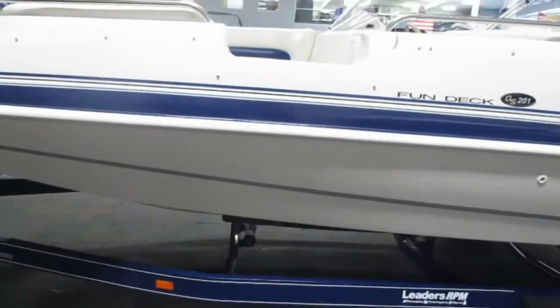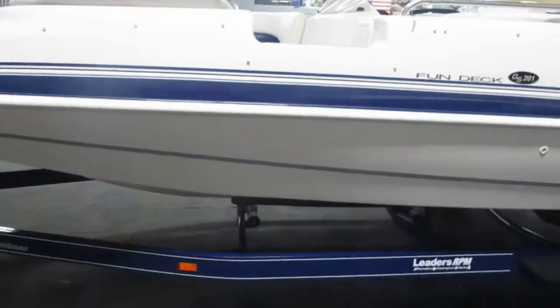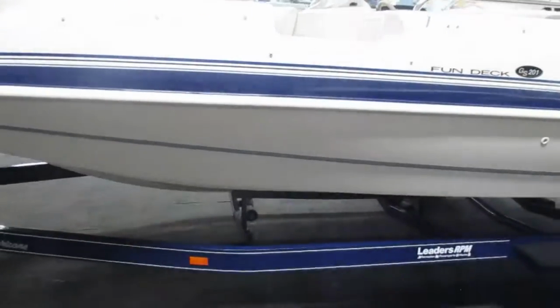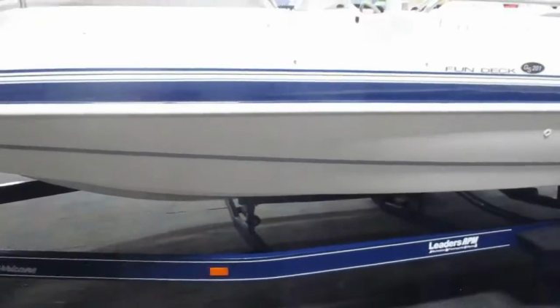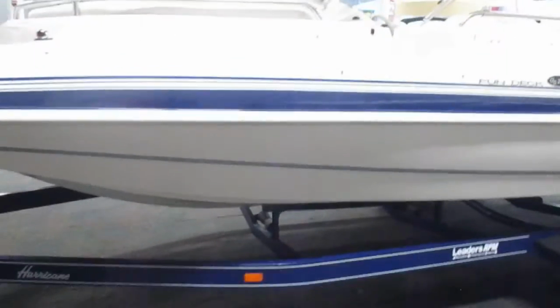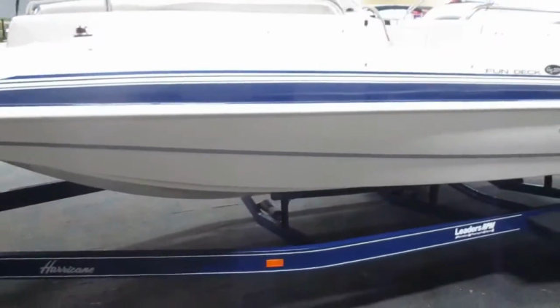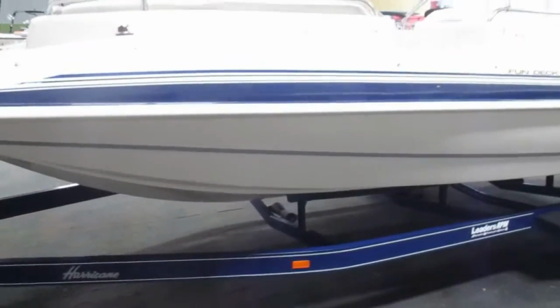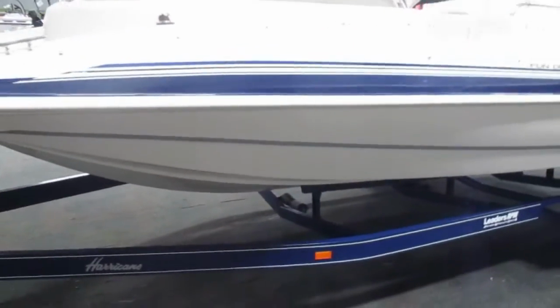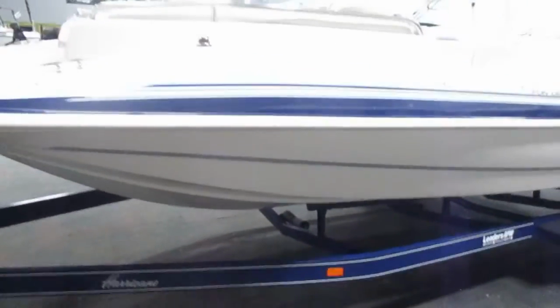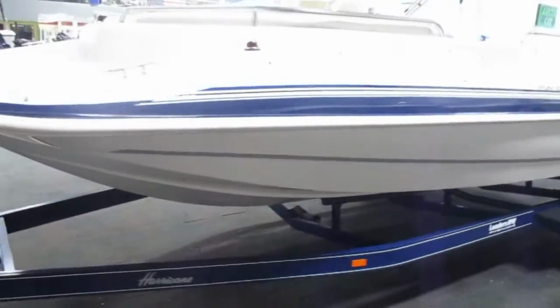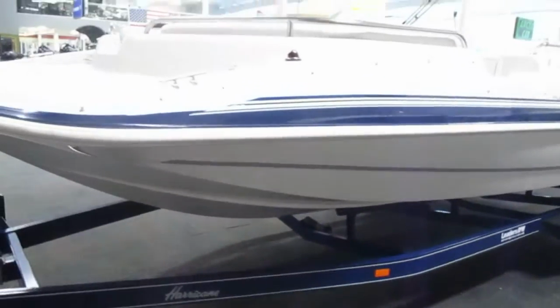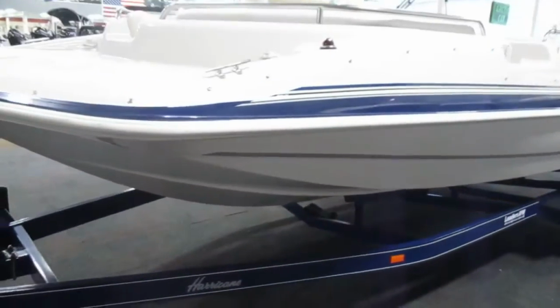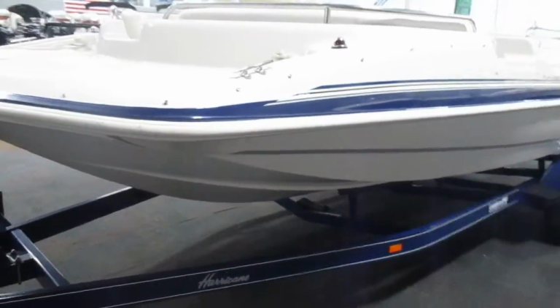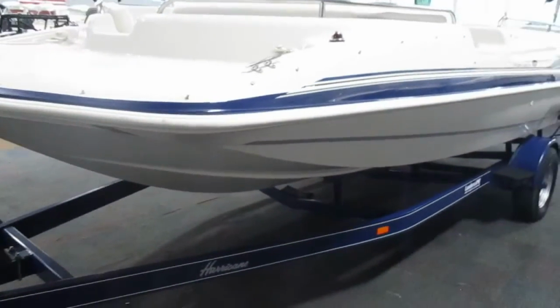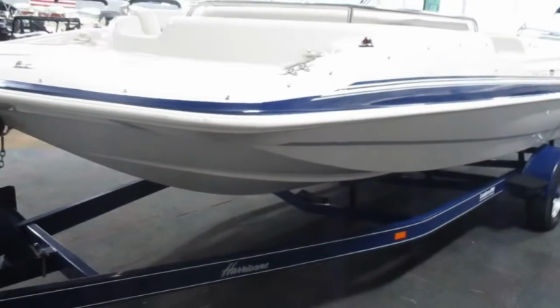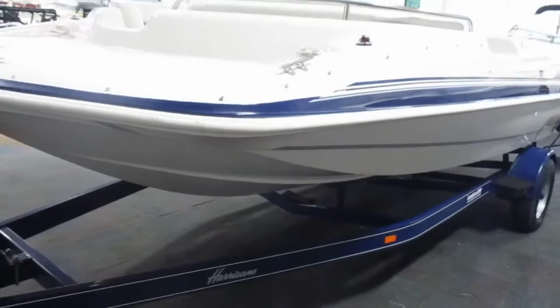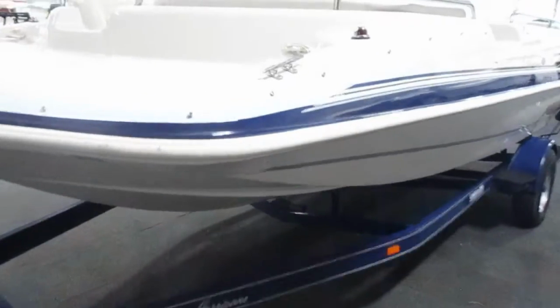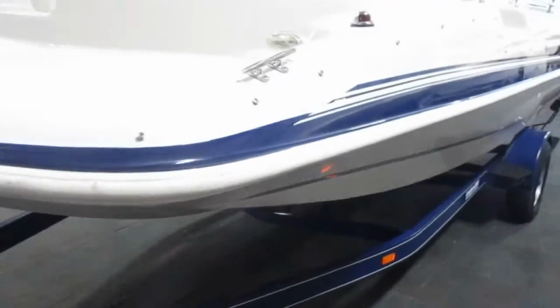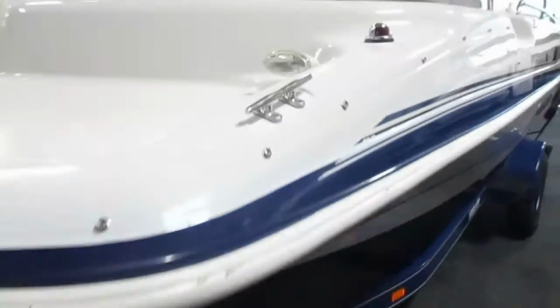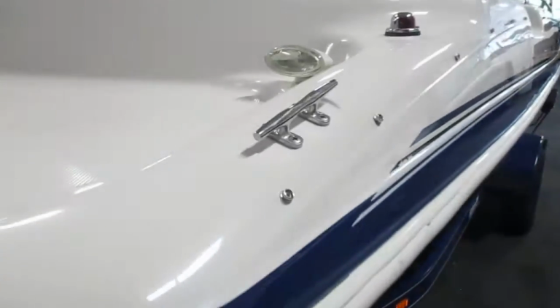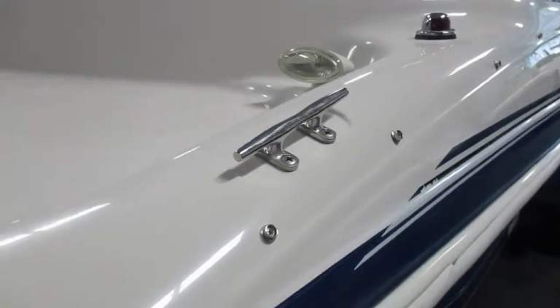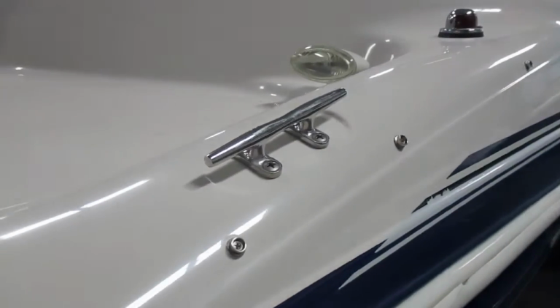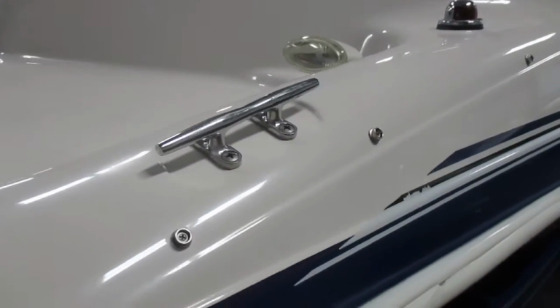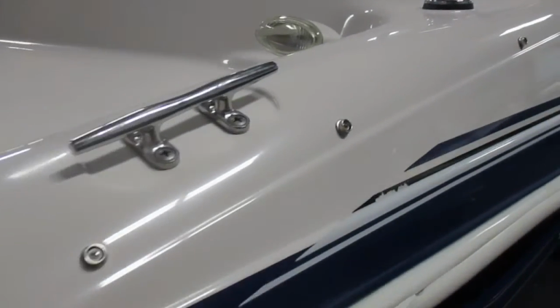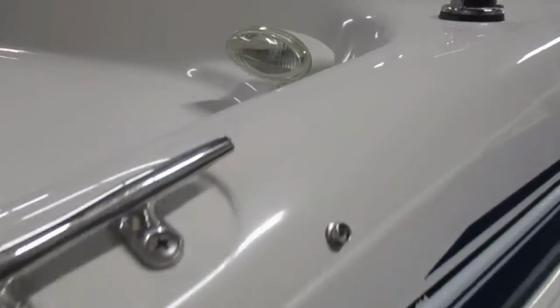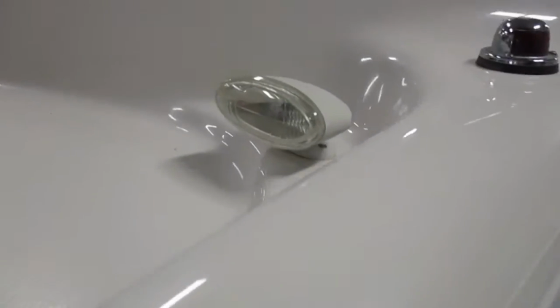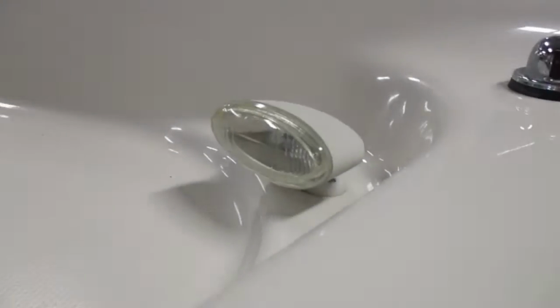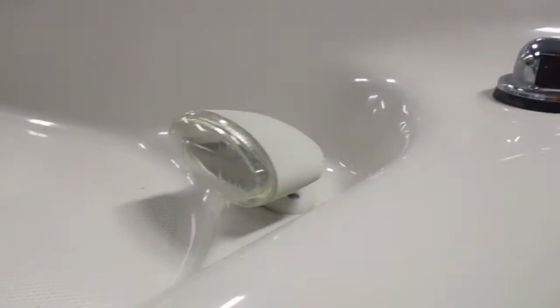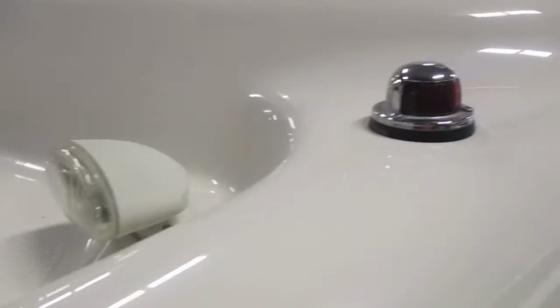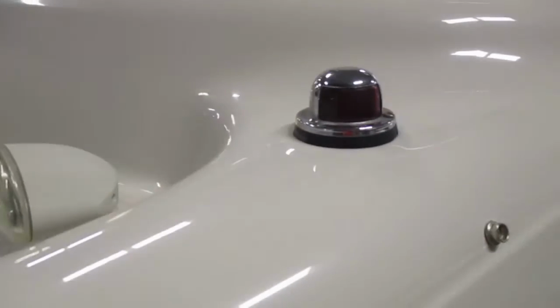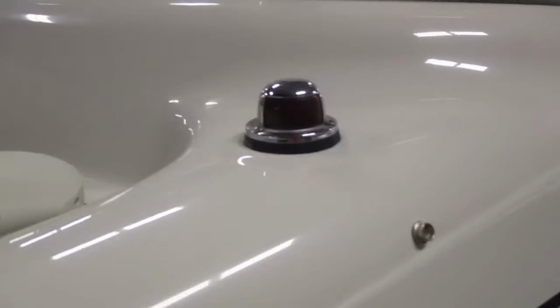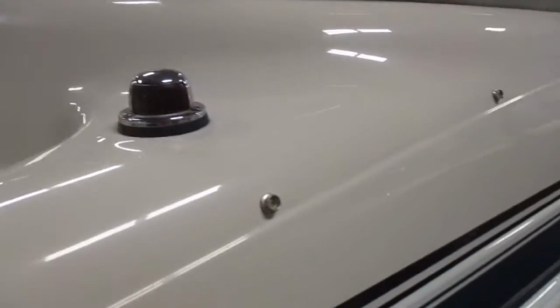Also included with this boat is a snap-on mooring cover, 4 stainless mooring cleats, docking lights, and navigation anchor lights.